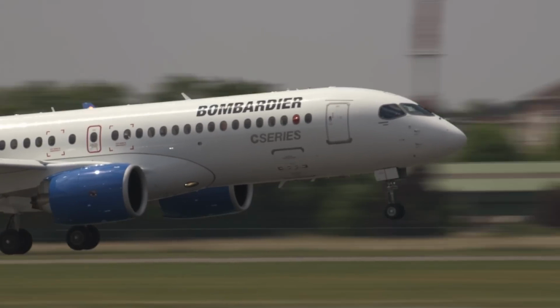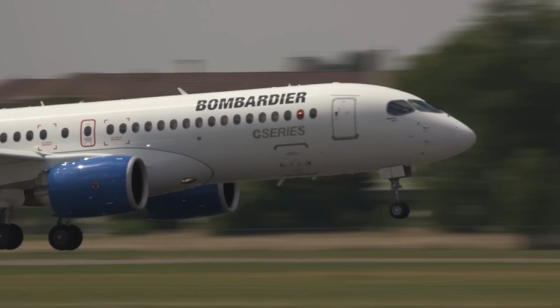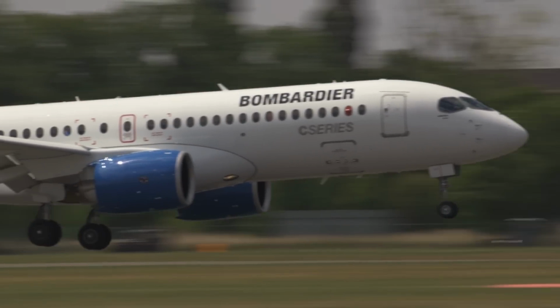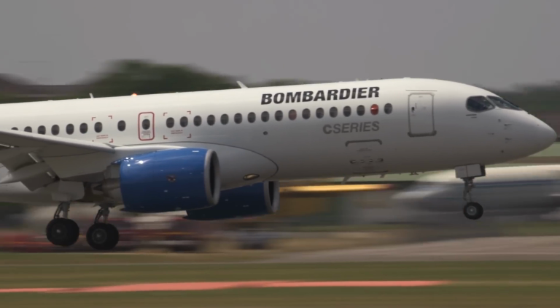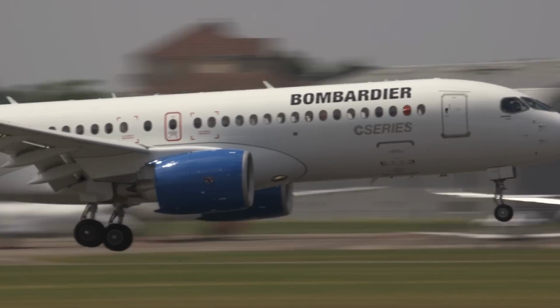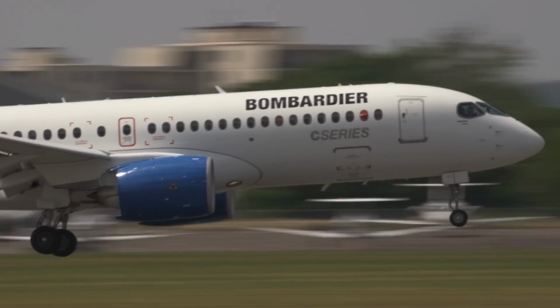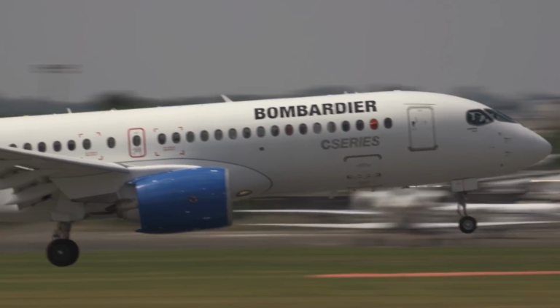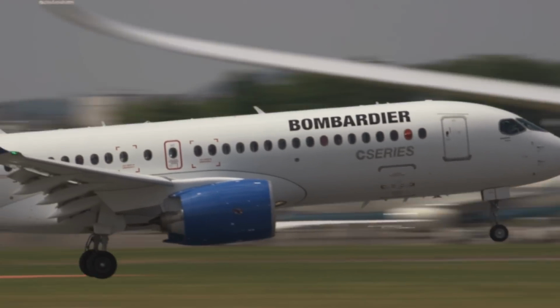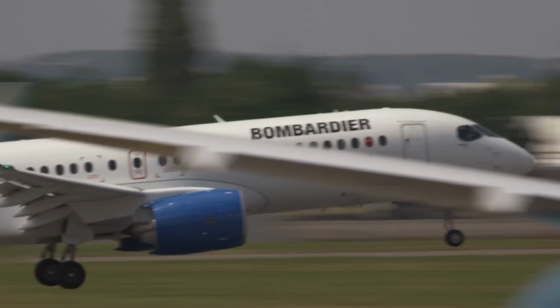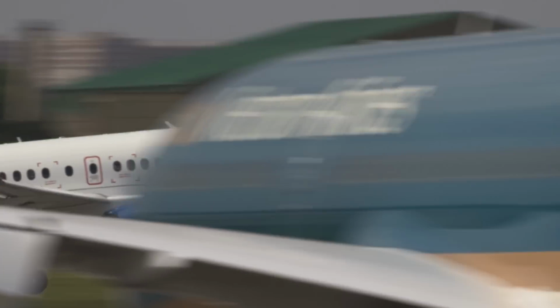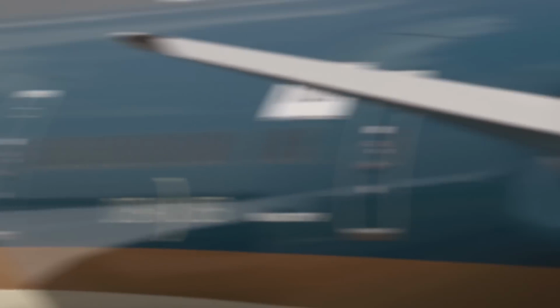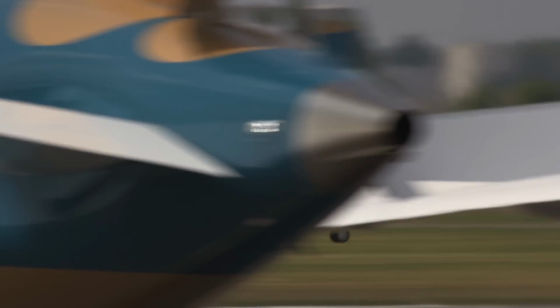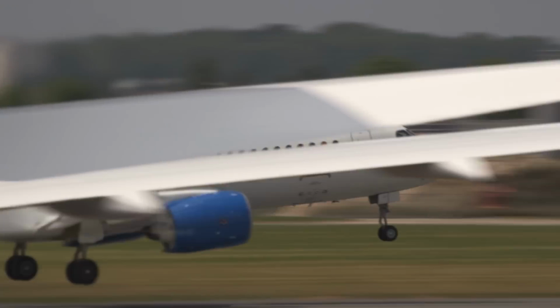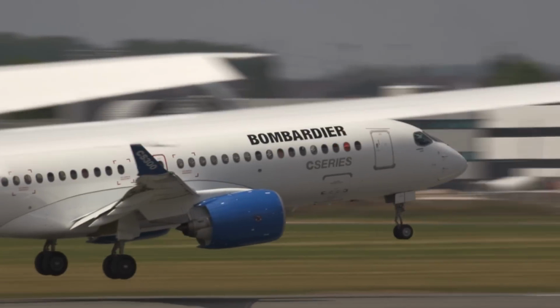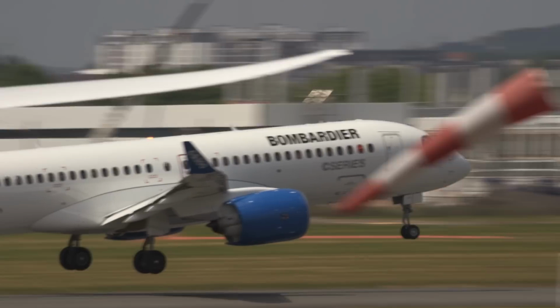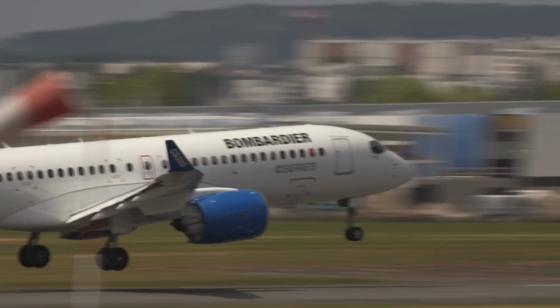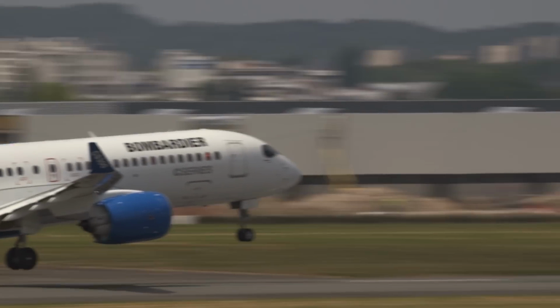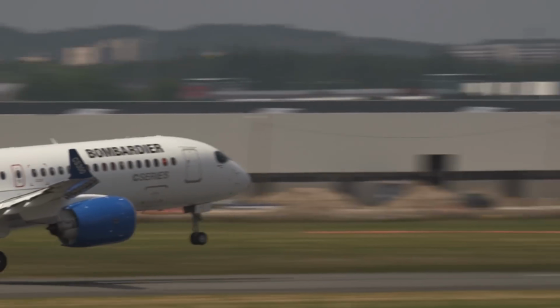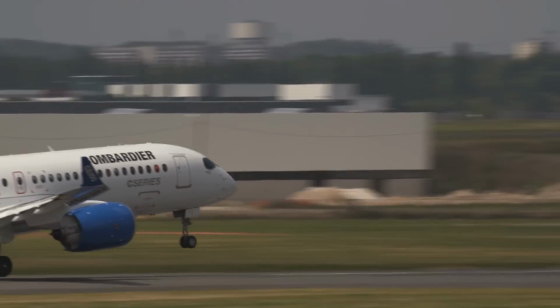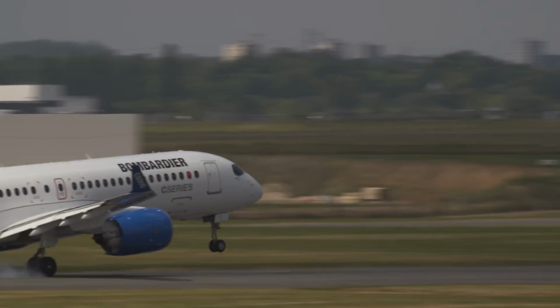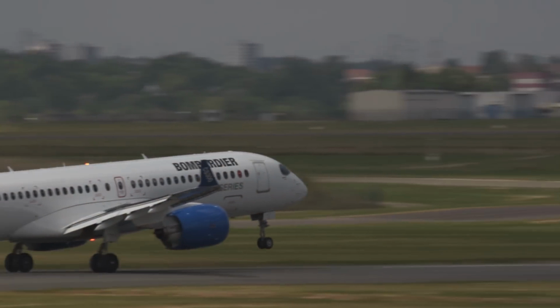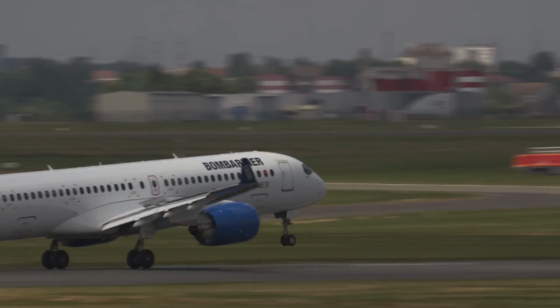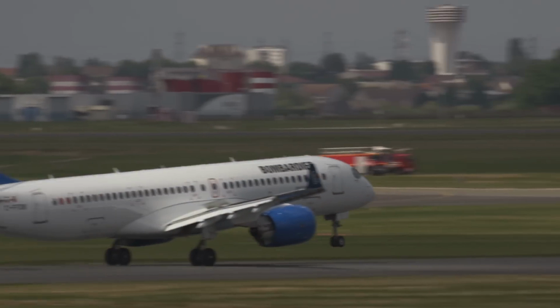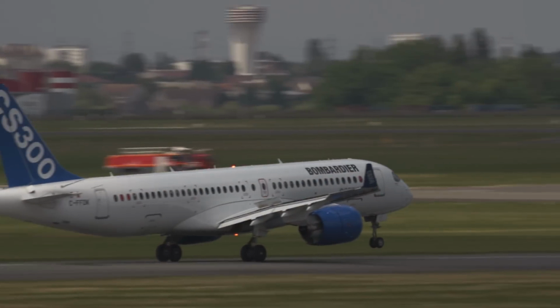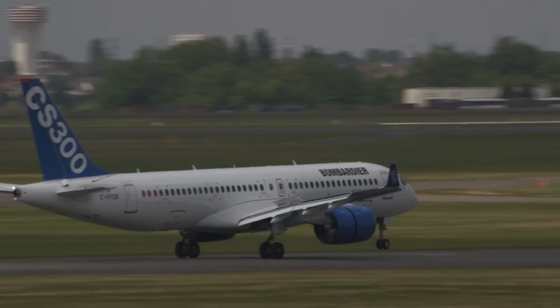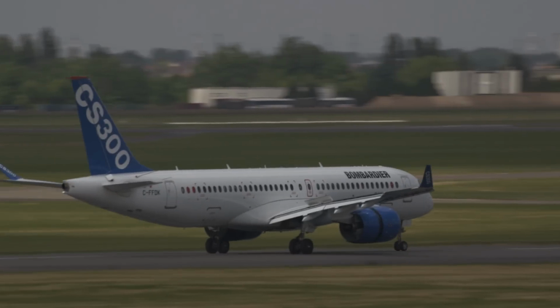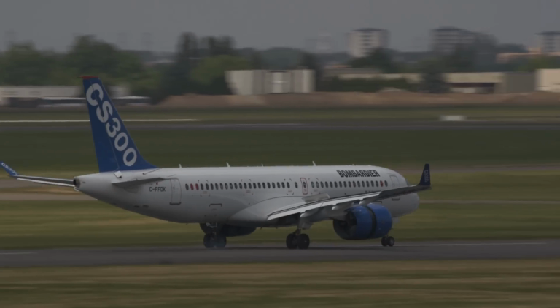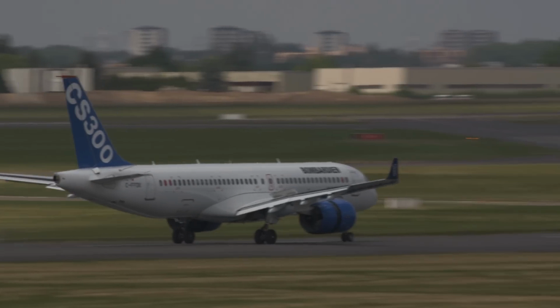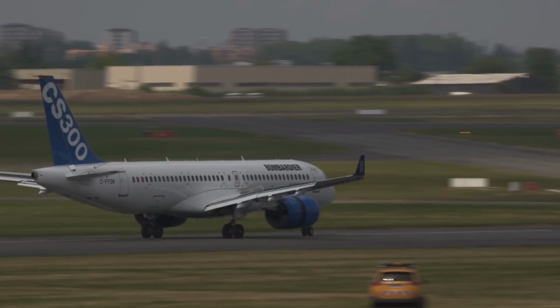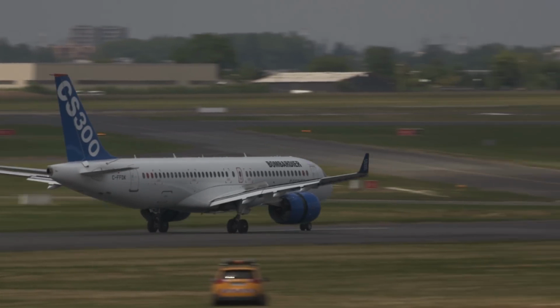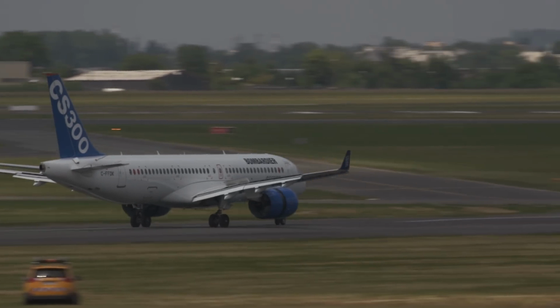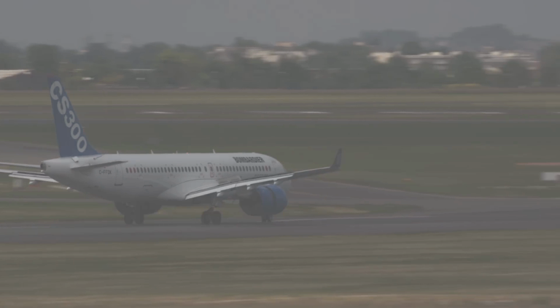On the first day of the Paris Air Show, Lufthansa Group airline Swiss upgraded its order for 10 CS100s to the larger CS300. It still has another 20 CS100s on order.